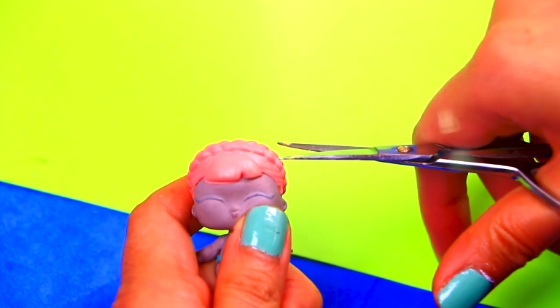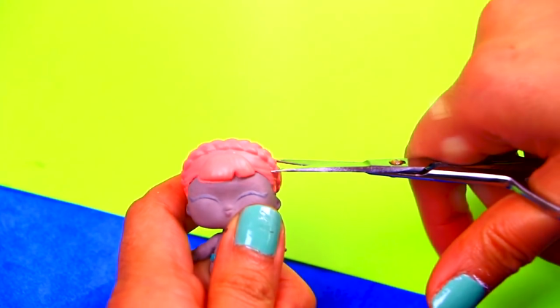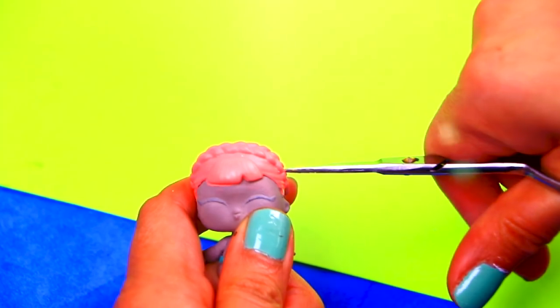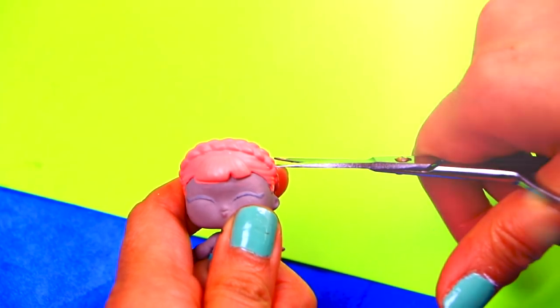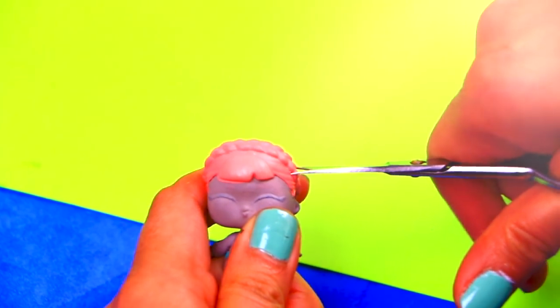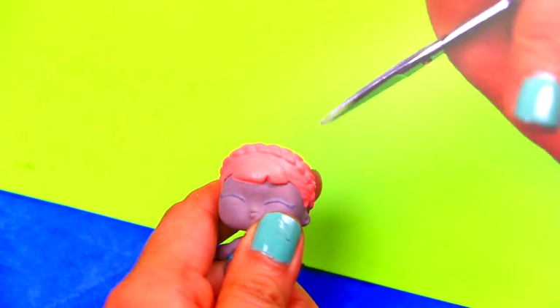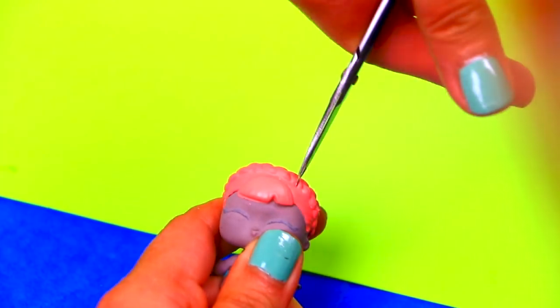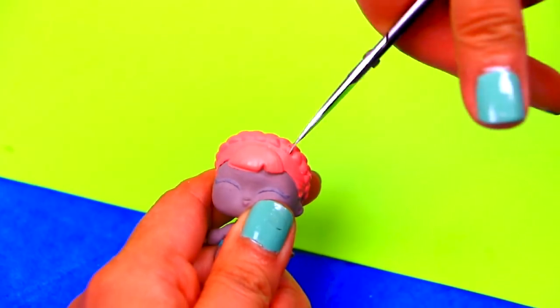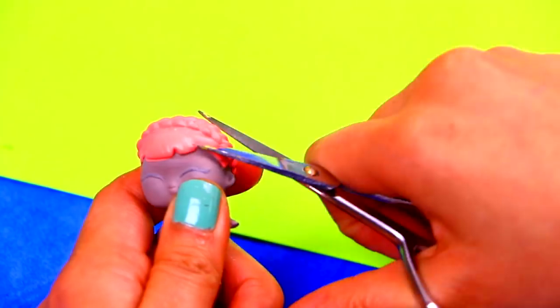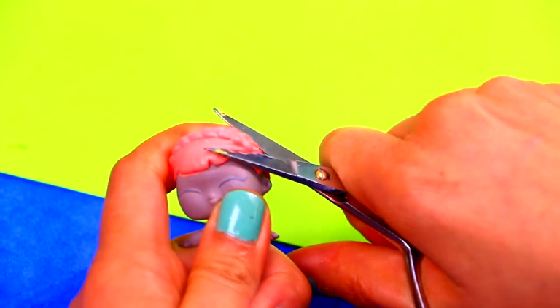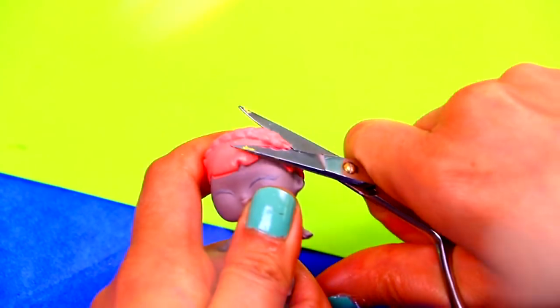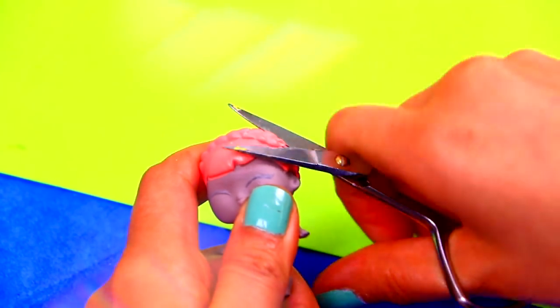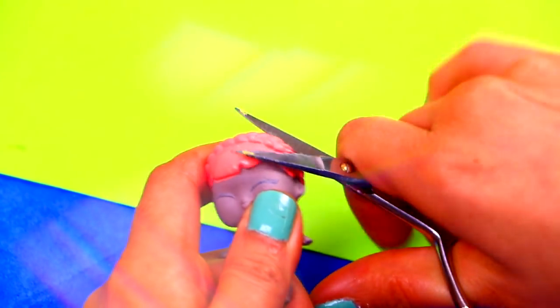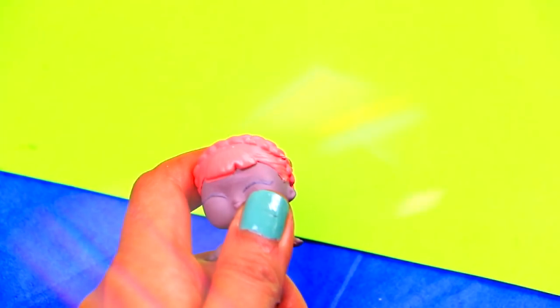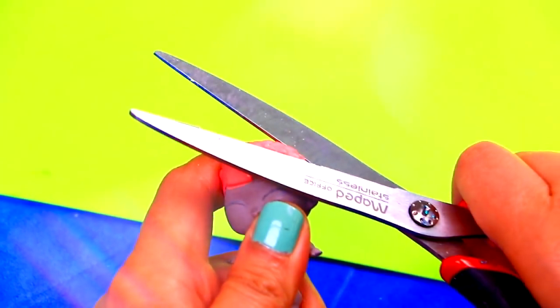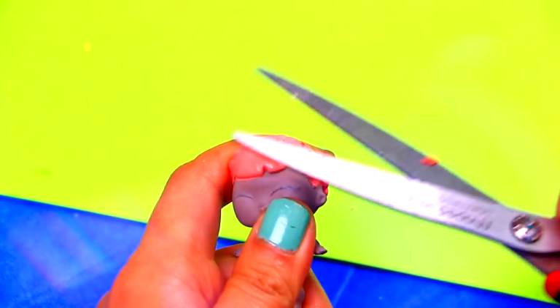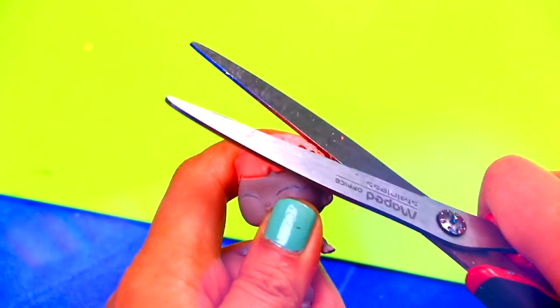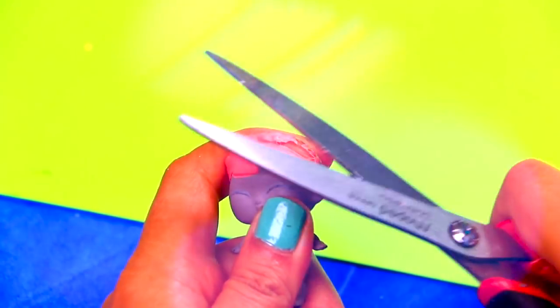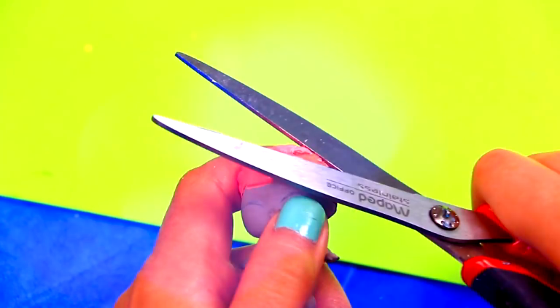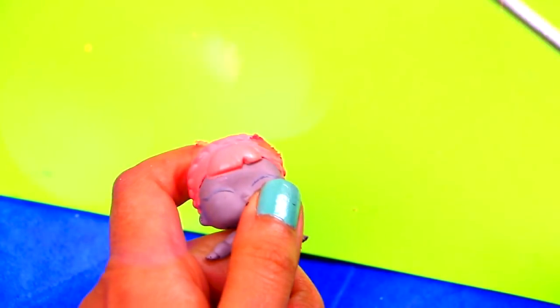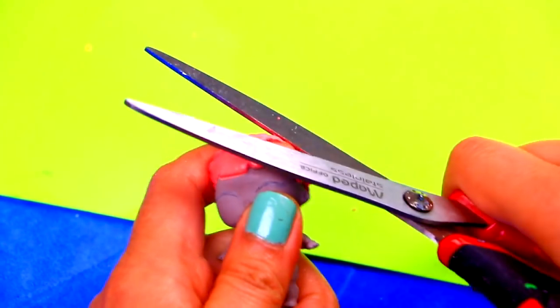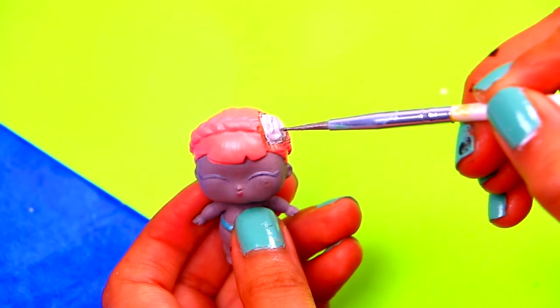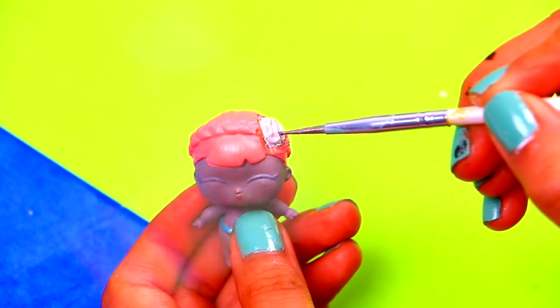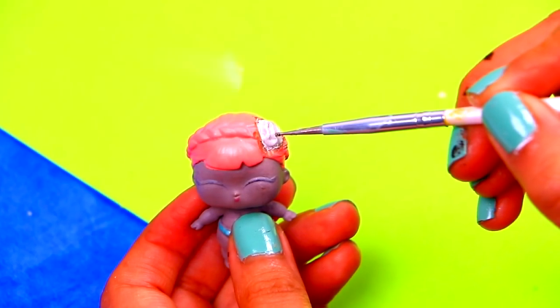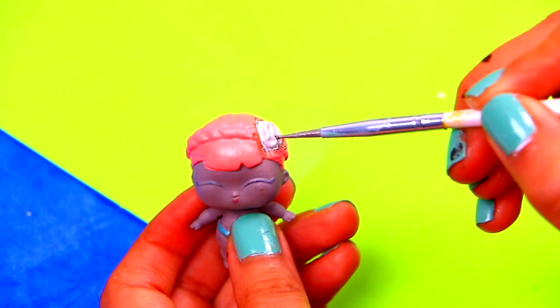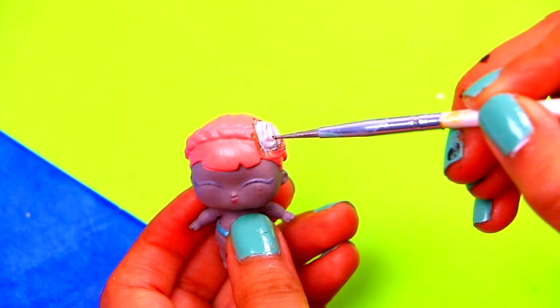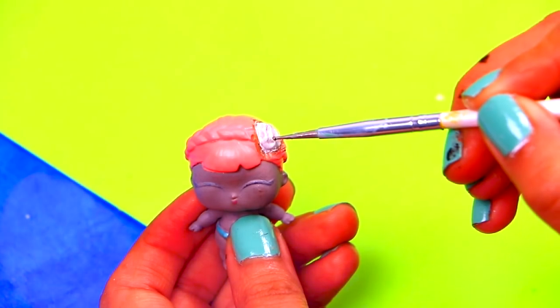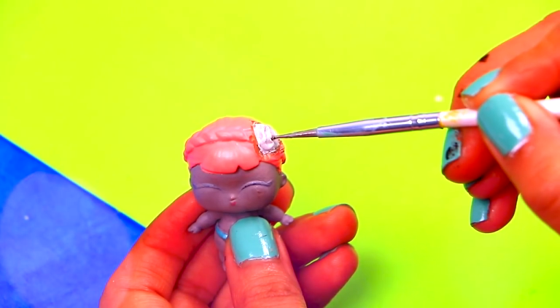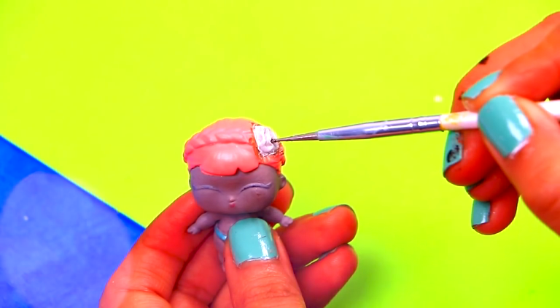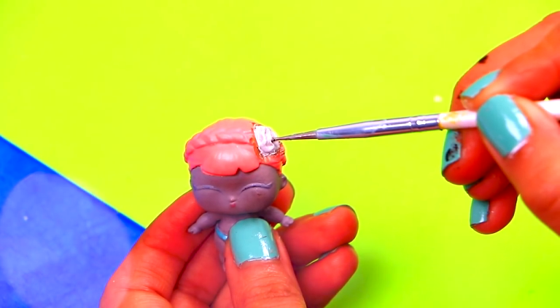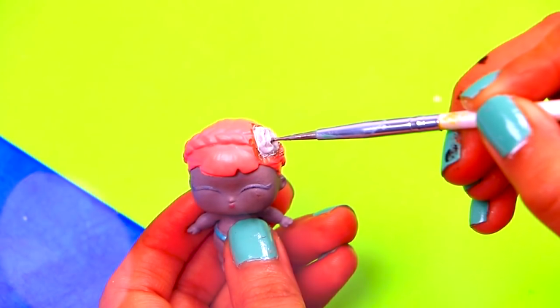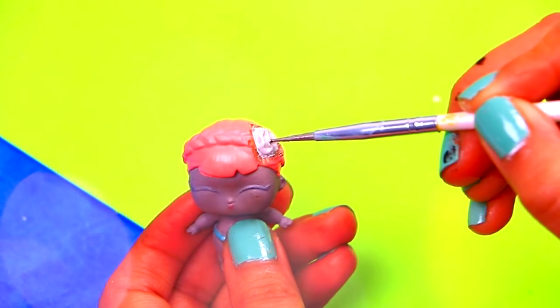Our little zombie will have a part of her head open to show her brain. Use scissors to cut a hole on her head. We've filled the hole with clay, and now we're modeling it to make it look like a little brain.